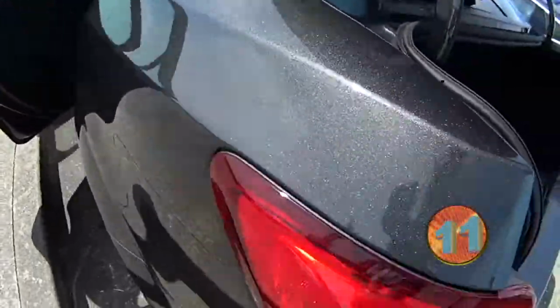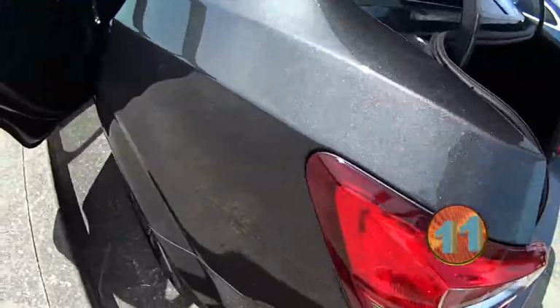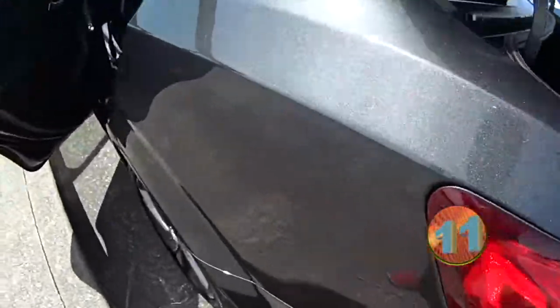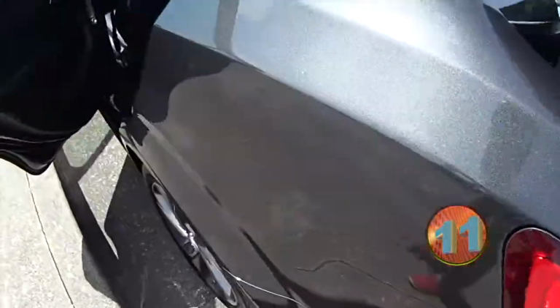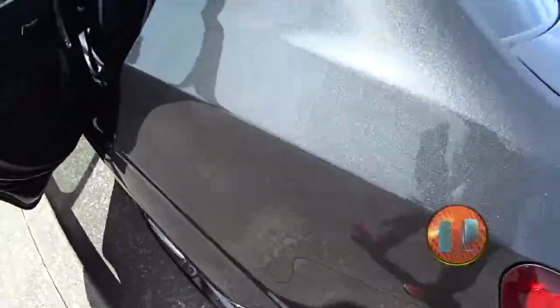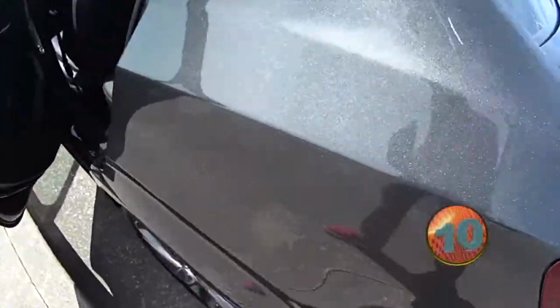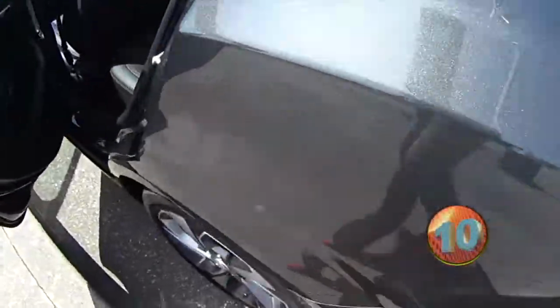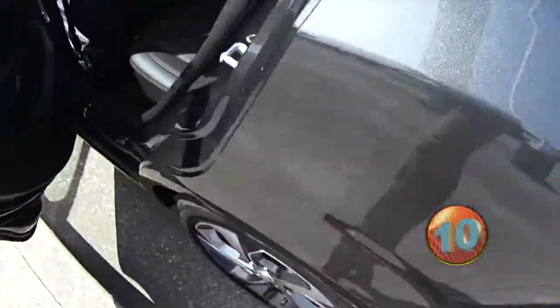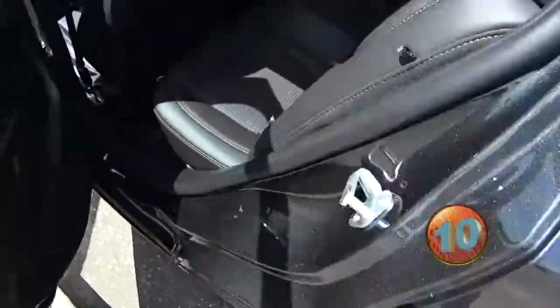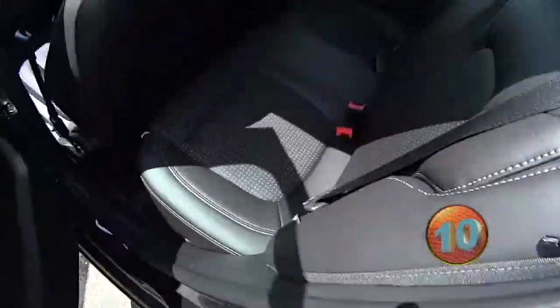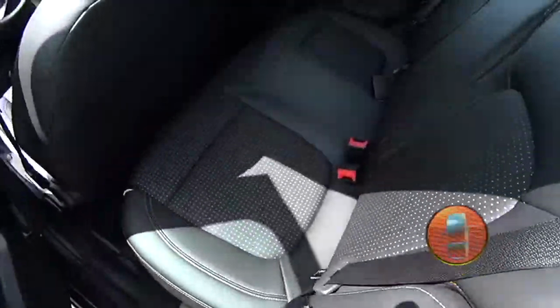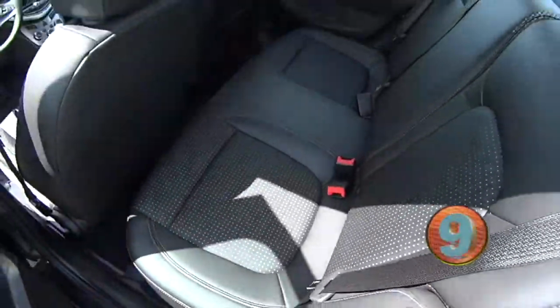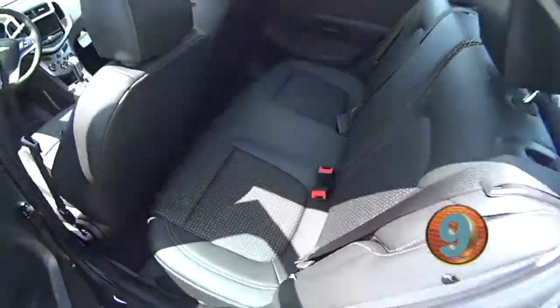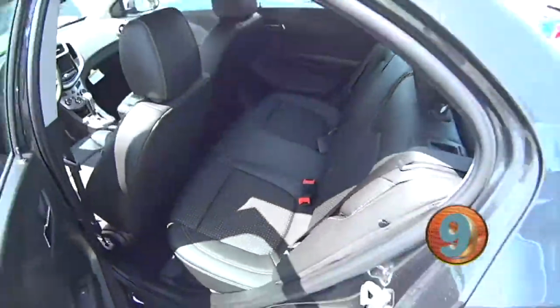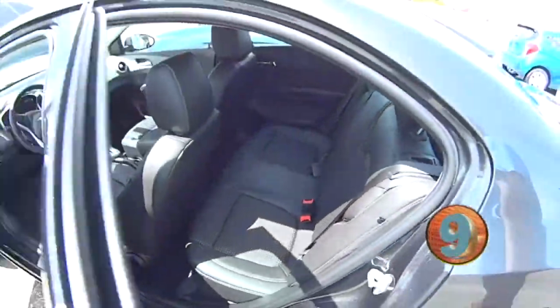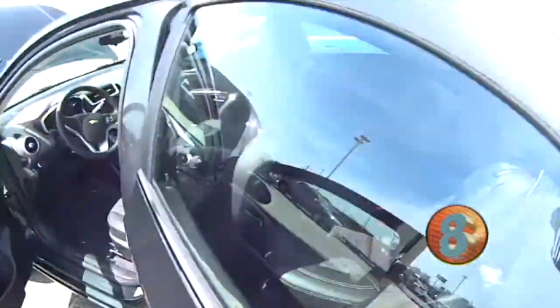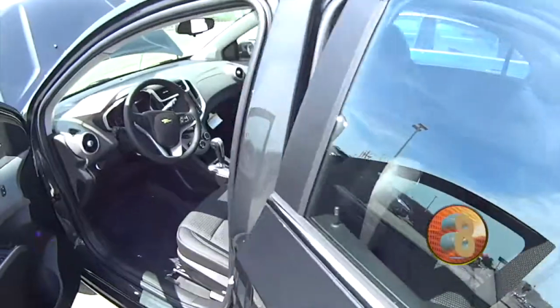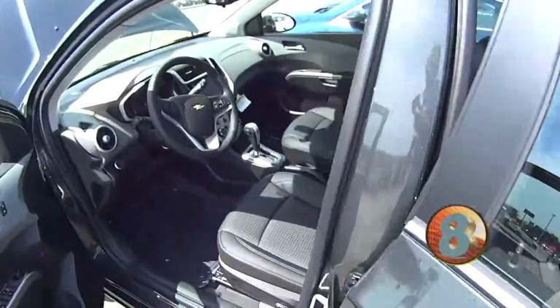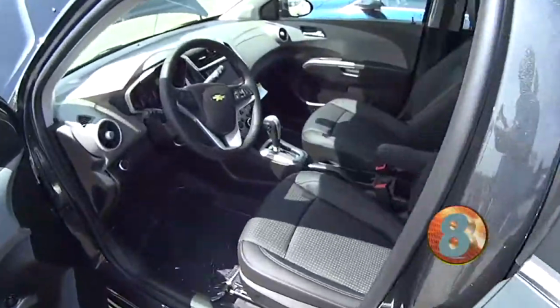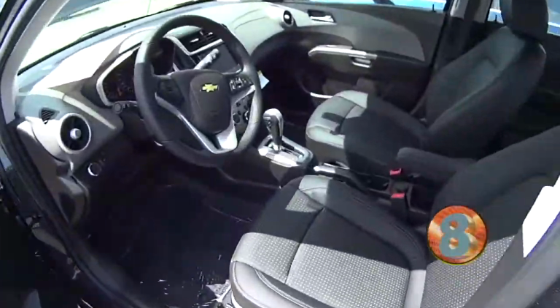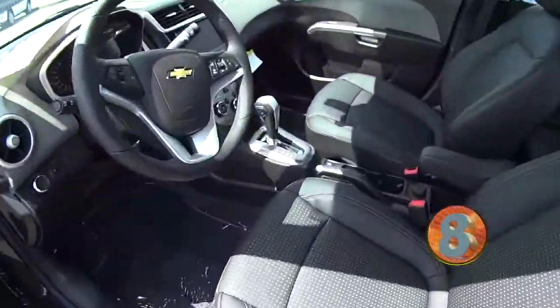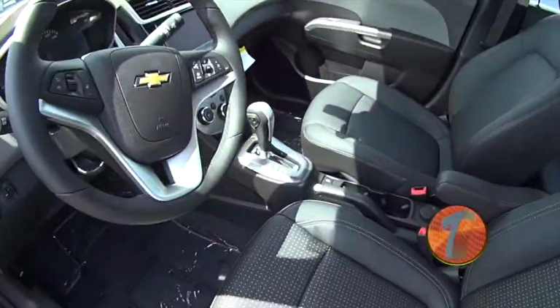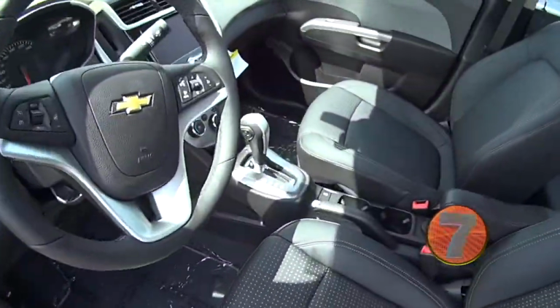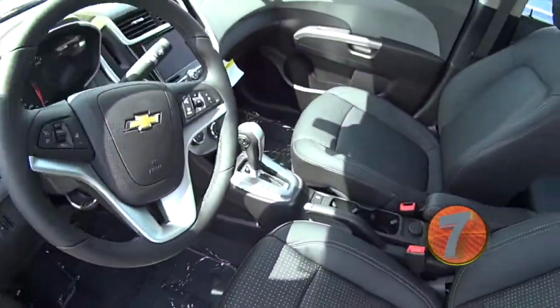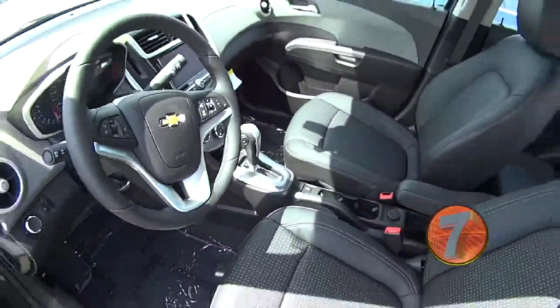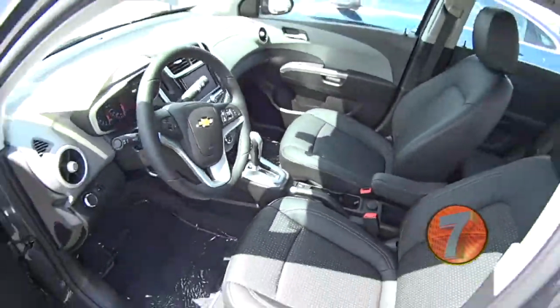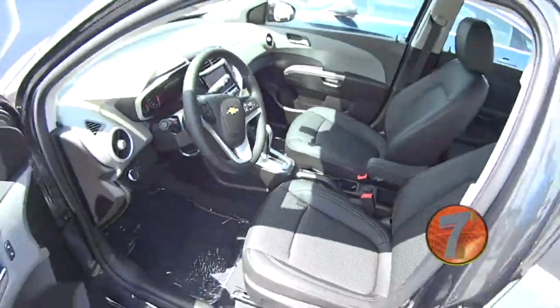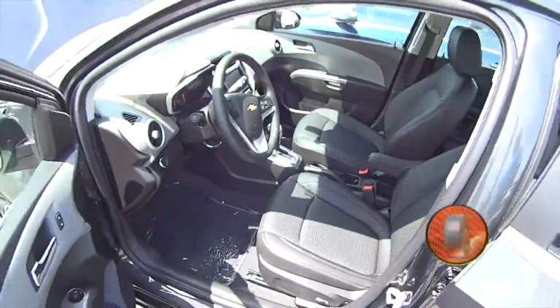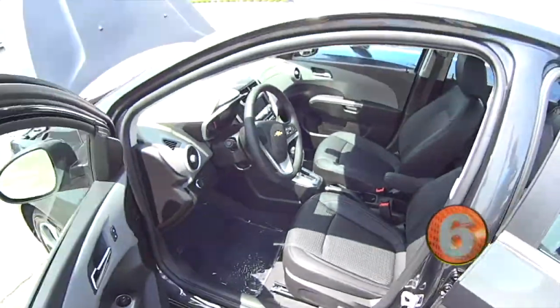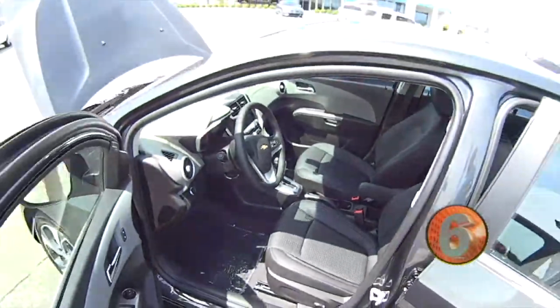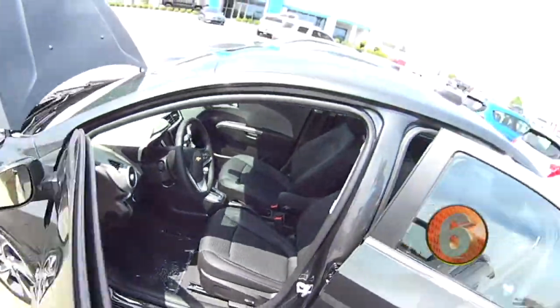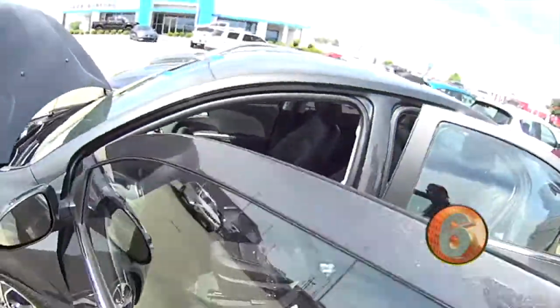Check out that back seat — it's huge. Oh, it is huge. It's got the leather interior with heated seats — very nice. It's got the steering wheel. Very nice. Great, great vehicle.